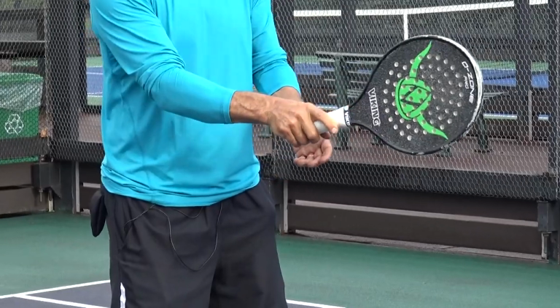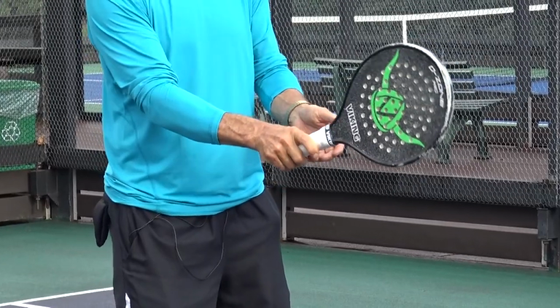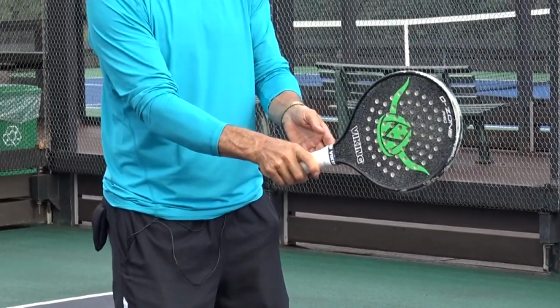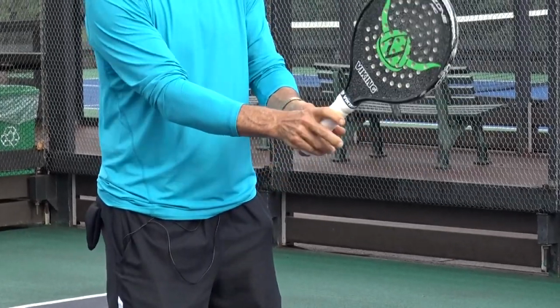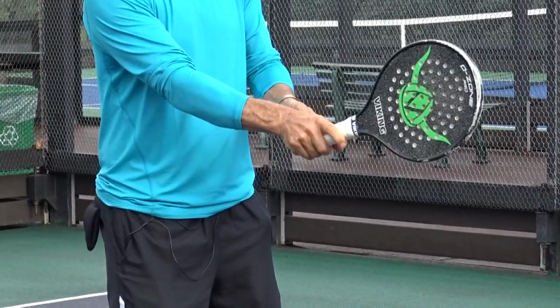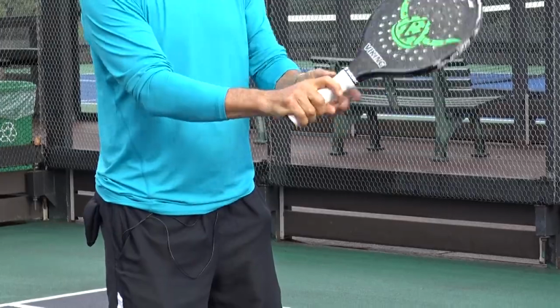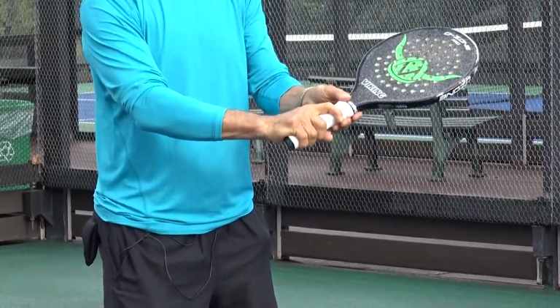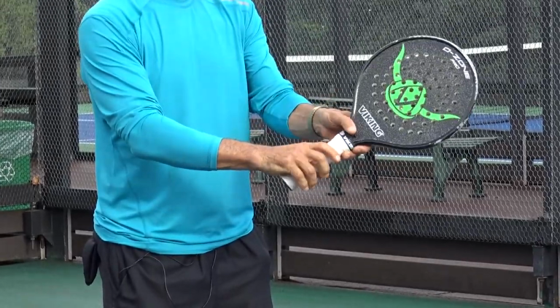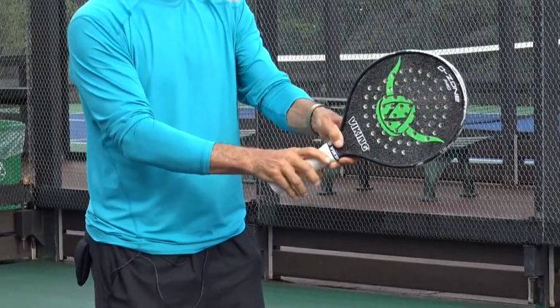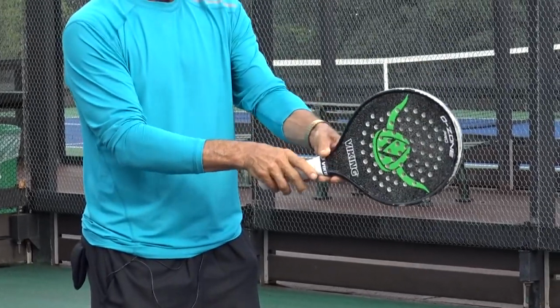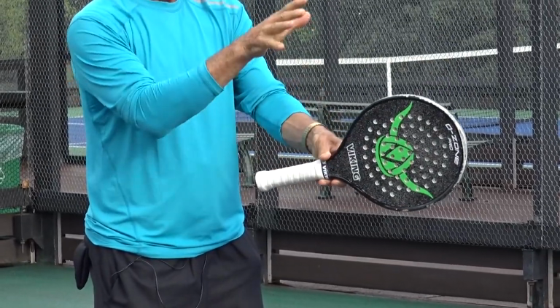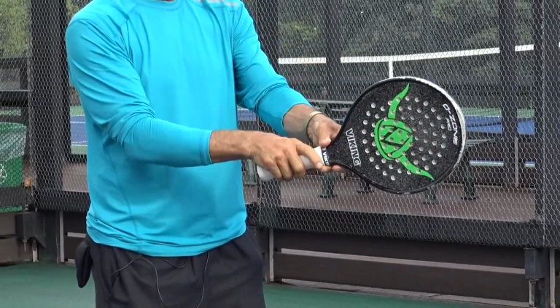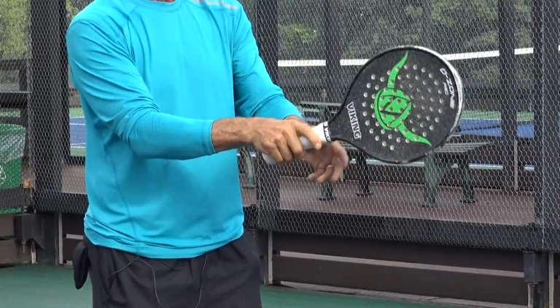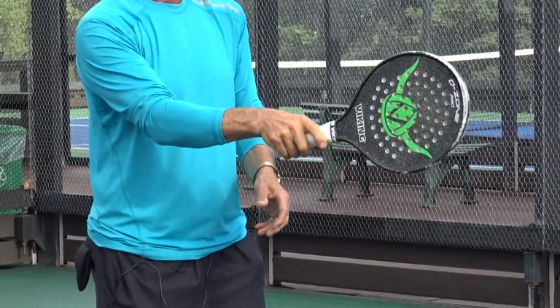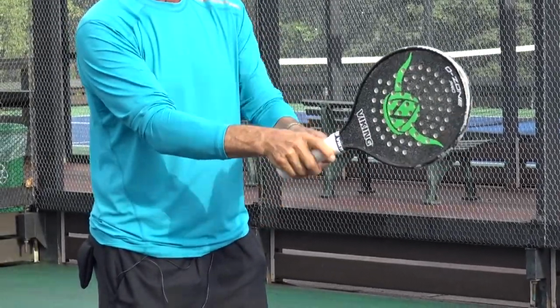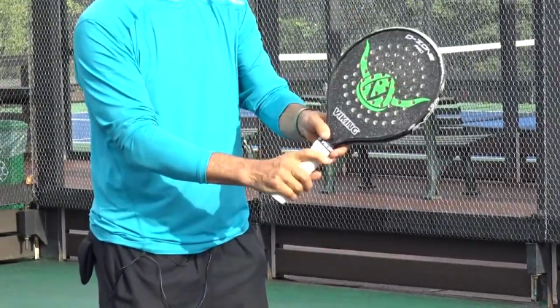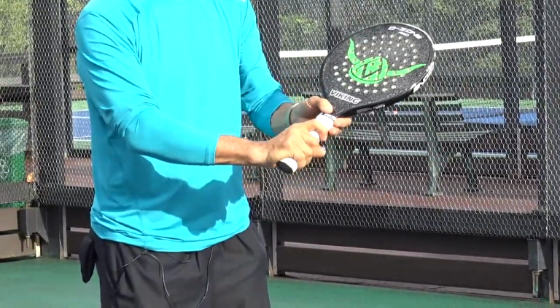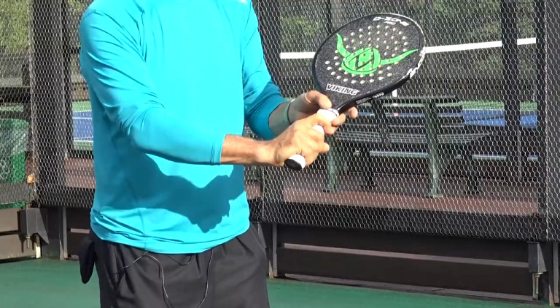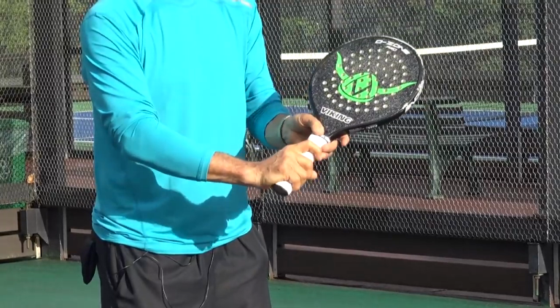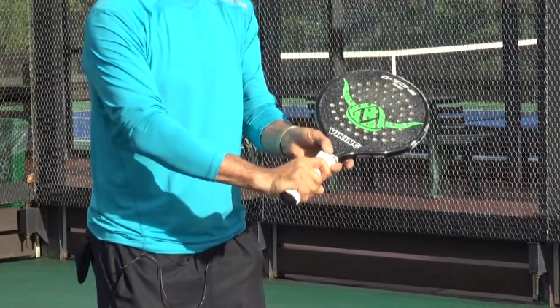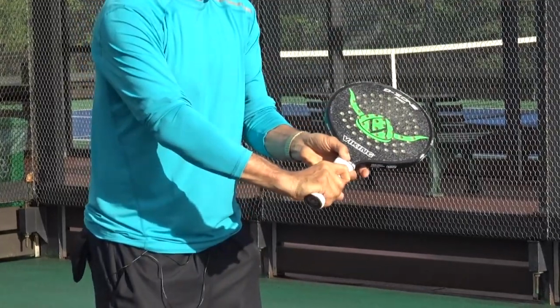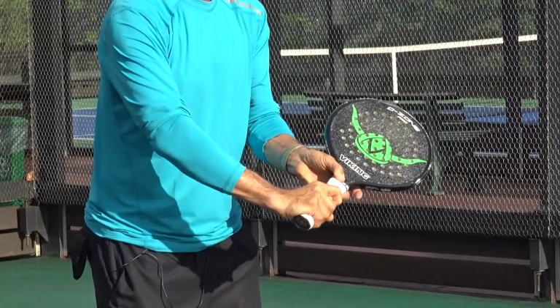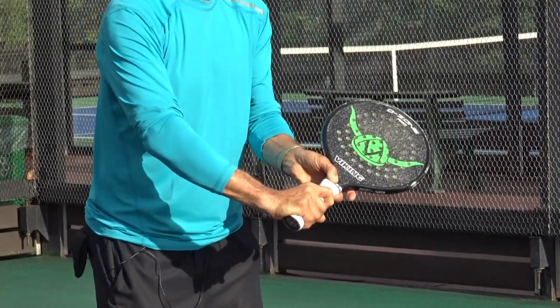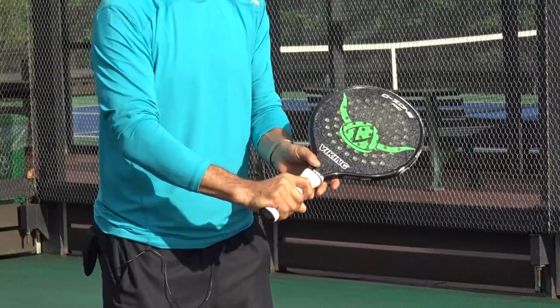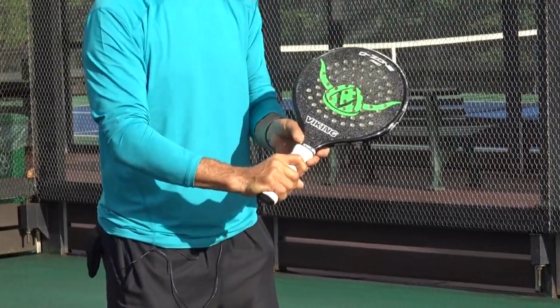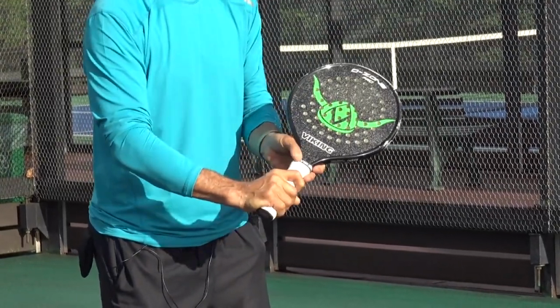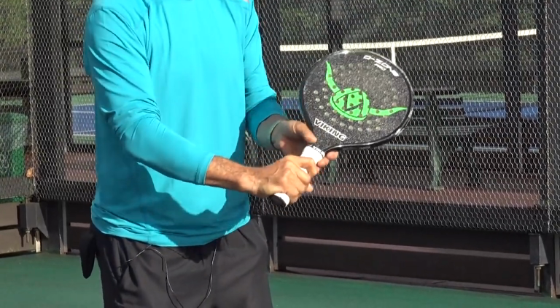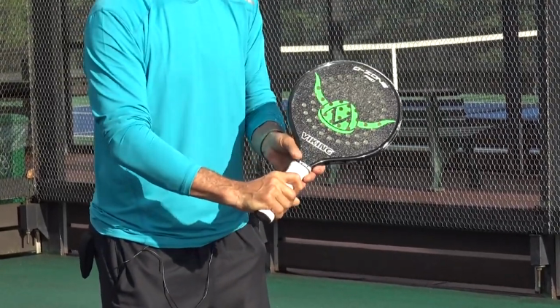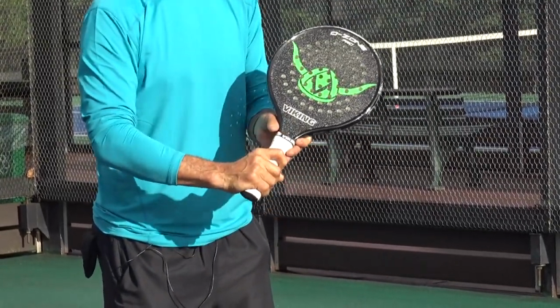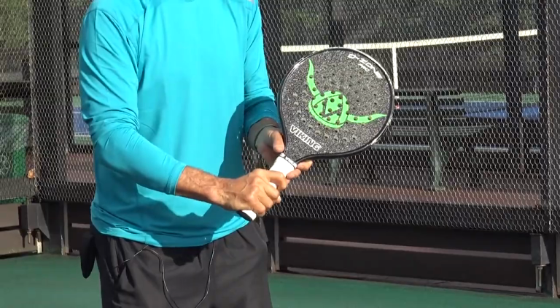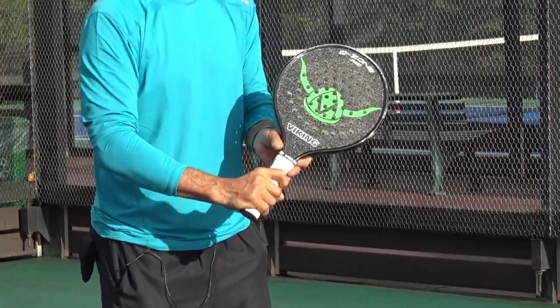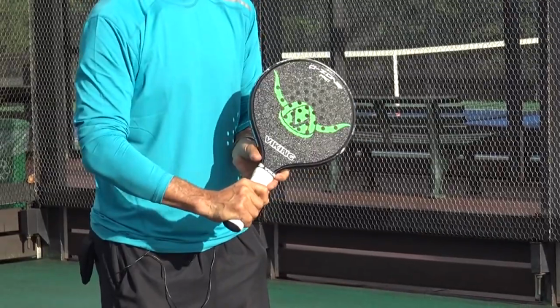It's the natural grip, fingers spread out, palm of your hand on top of the handle, softer hands and a slightly open racket face so that you absorb the ball.